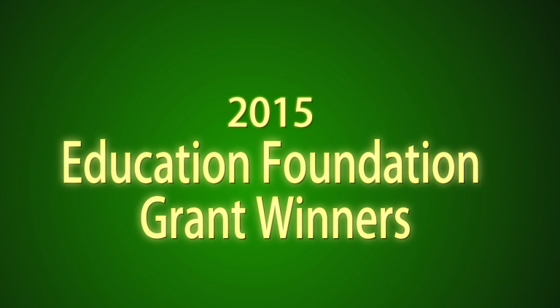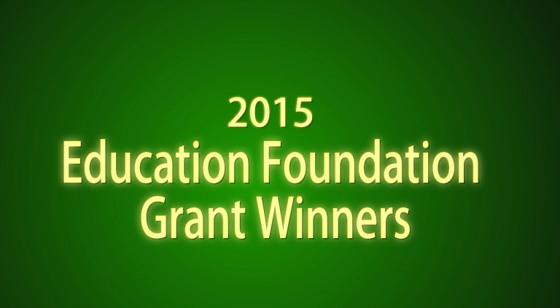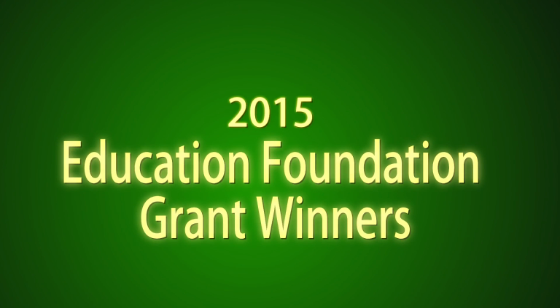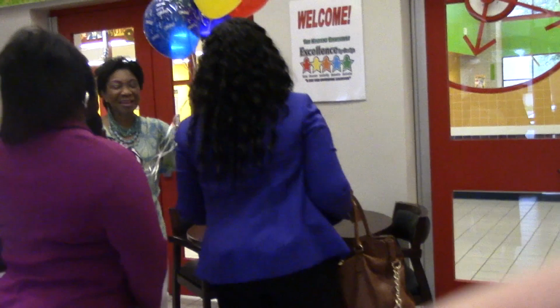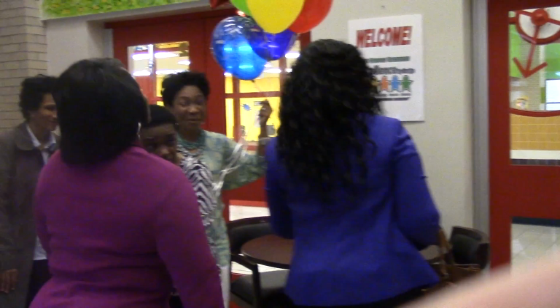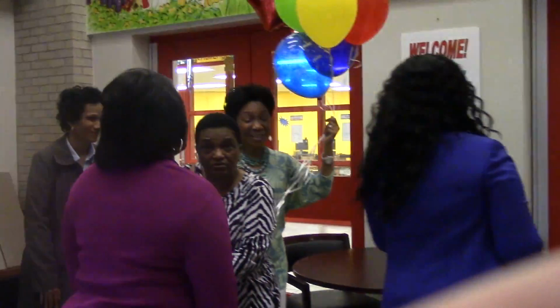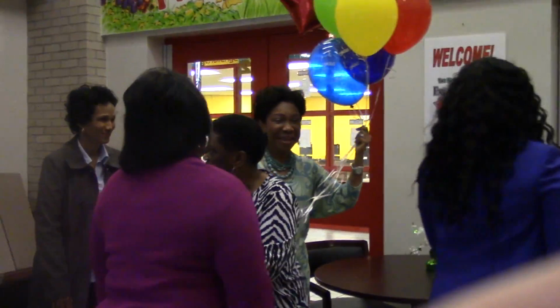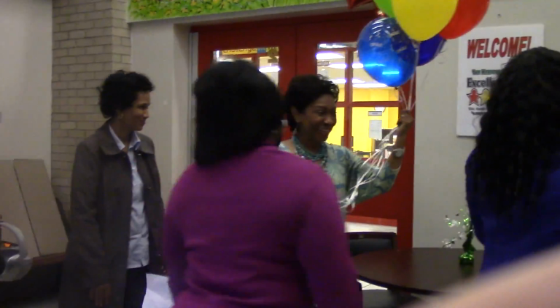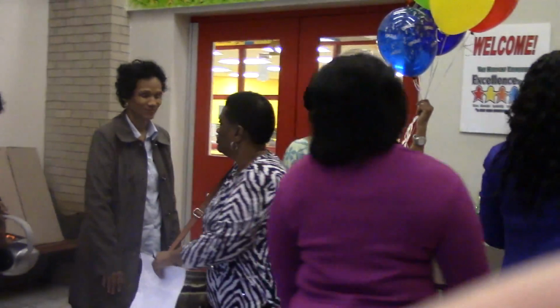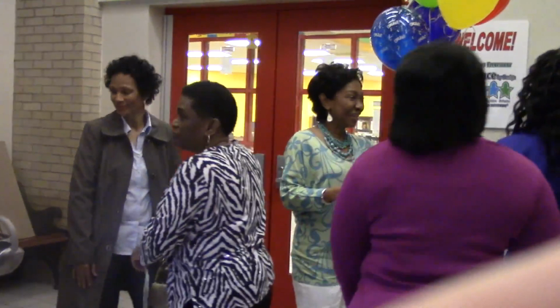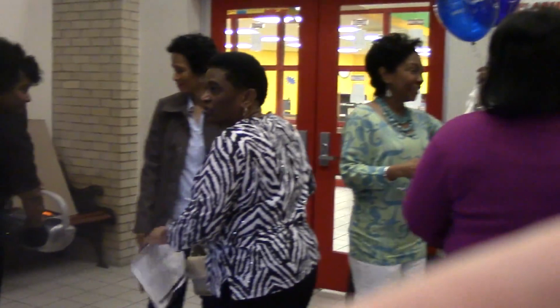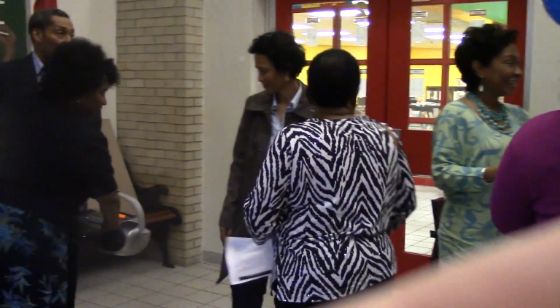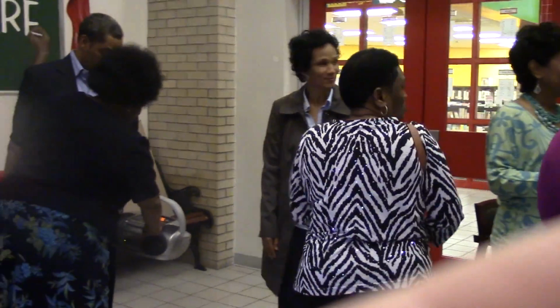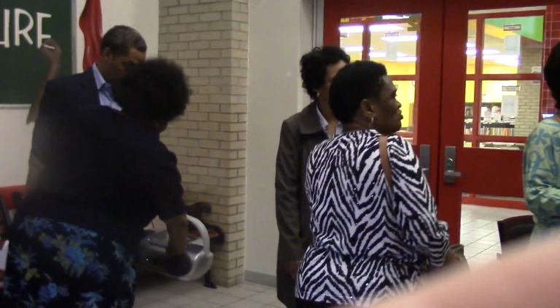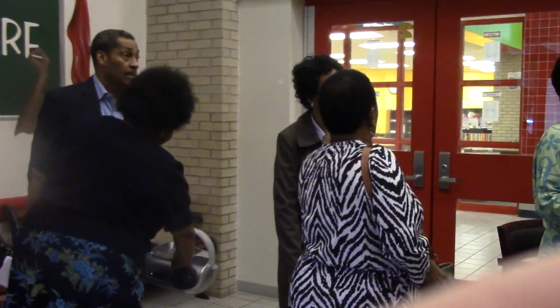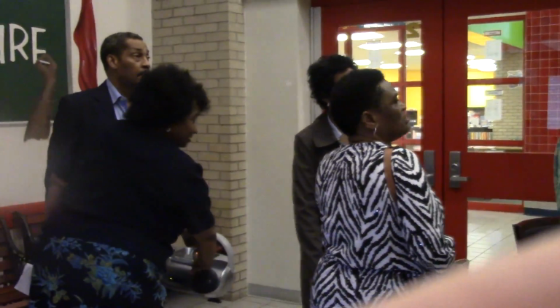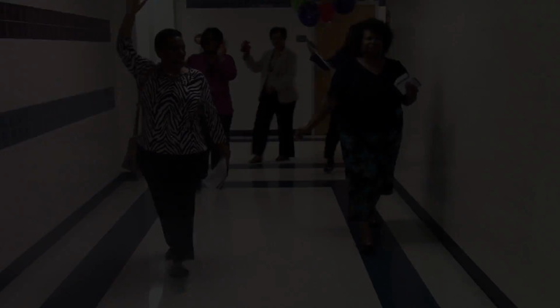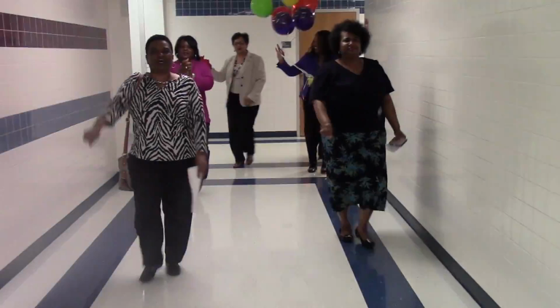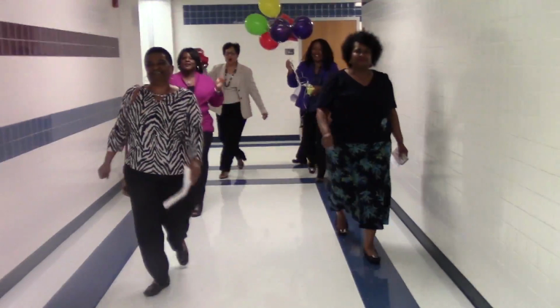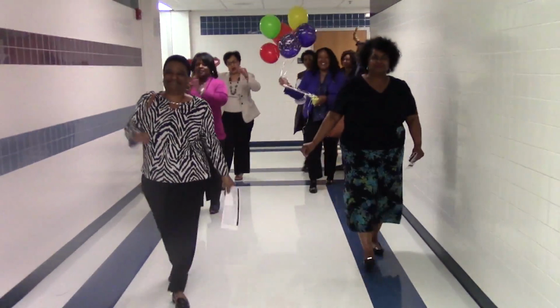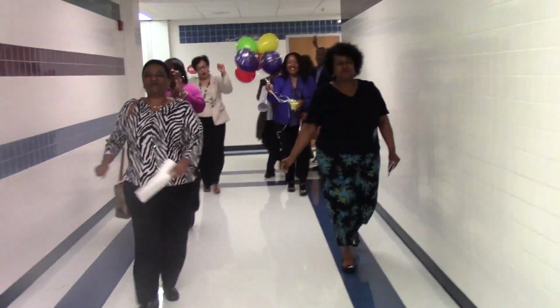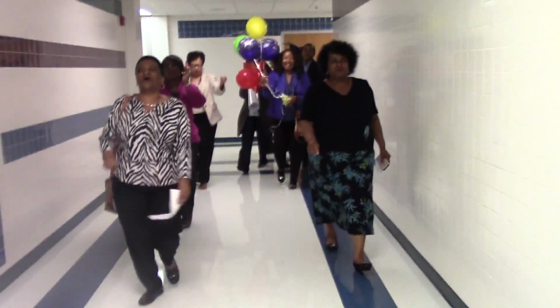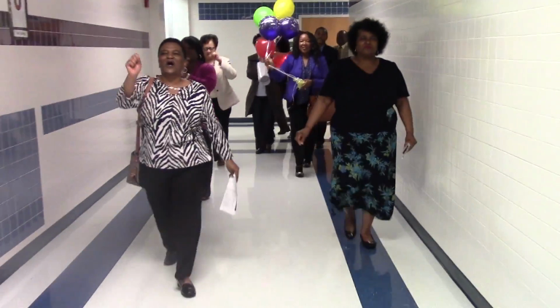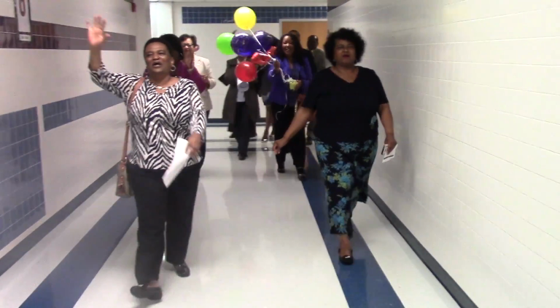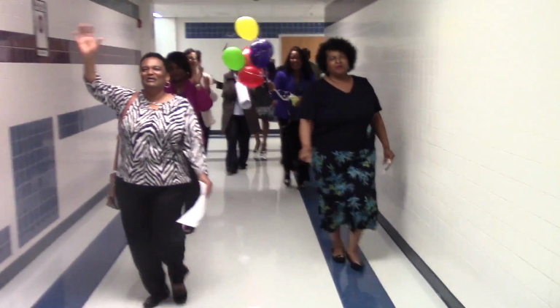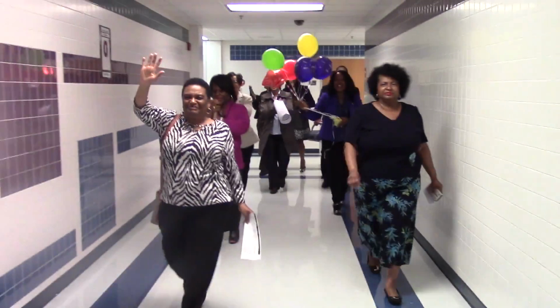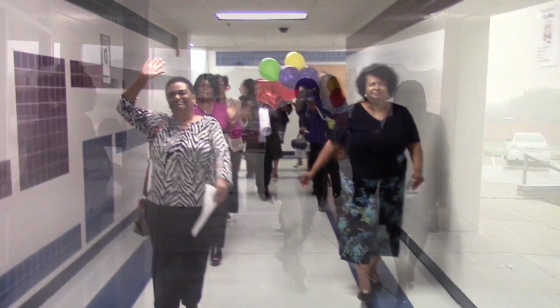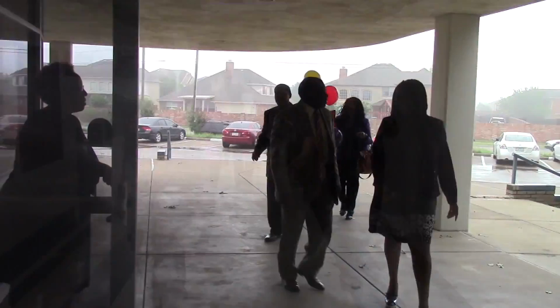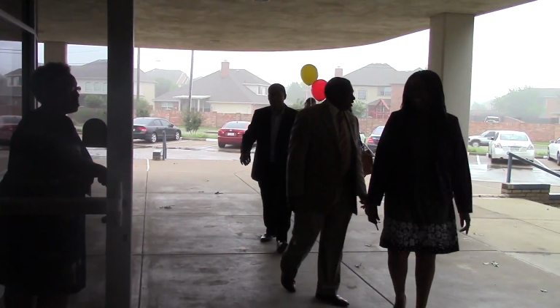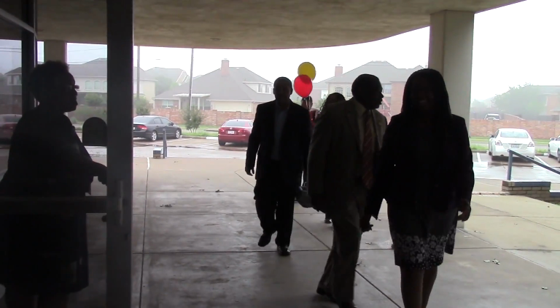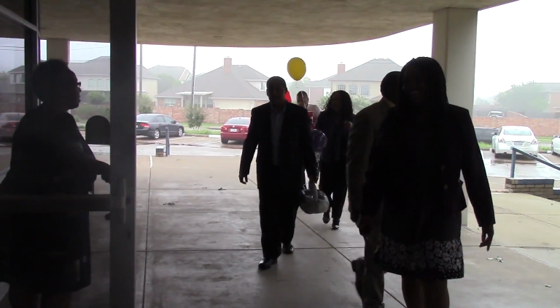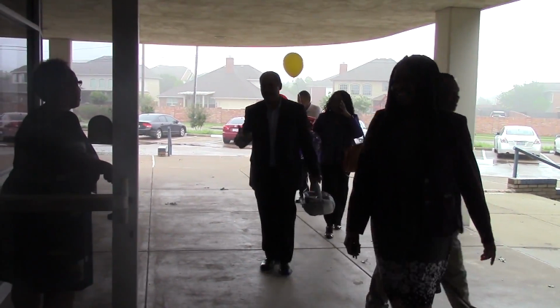Every year the Education Foundation provides financial grants for schools that have the best innovative ideas for the classroom. This year, Meadows Elementary and Cockerhill Elementary were chosen to receive these grants.